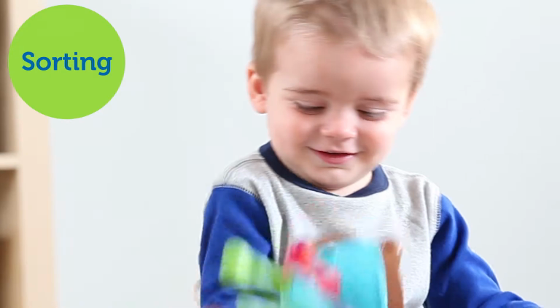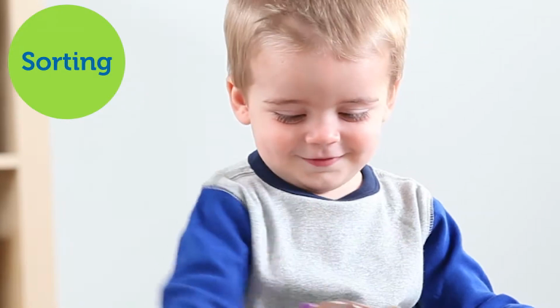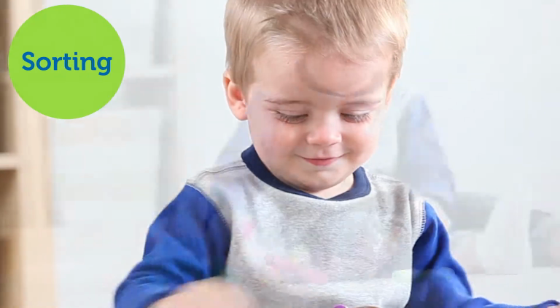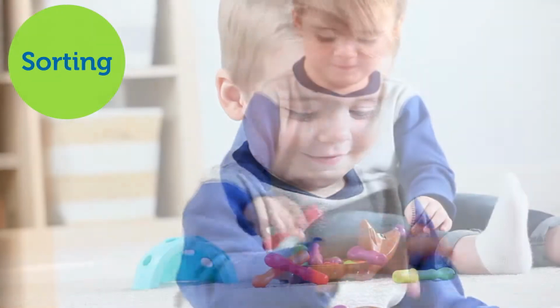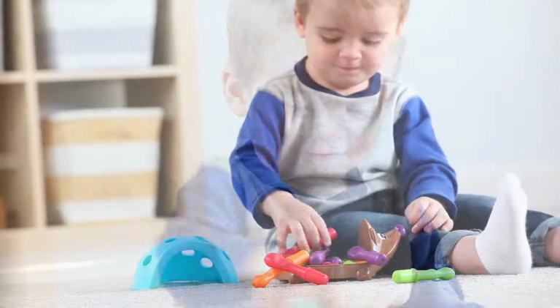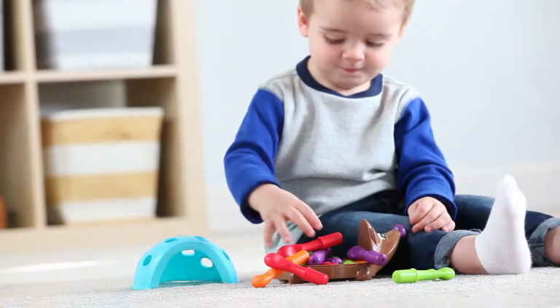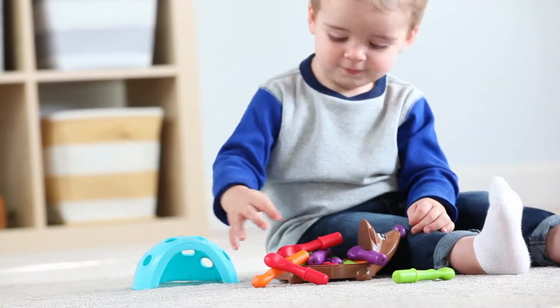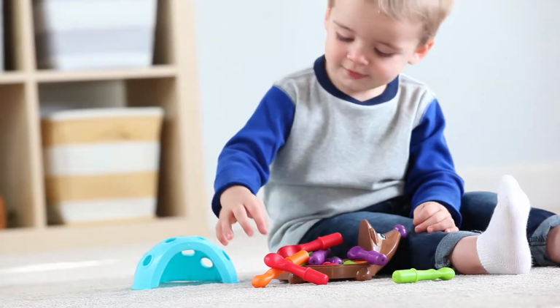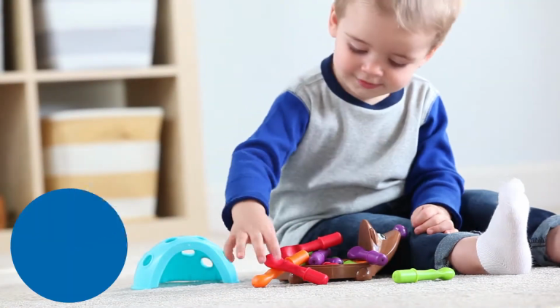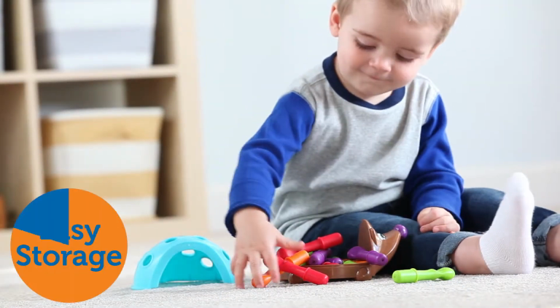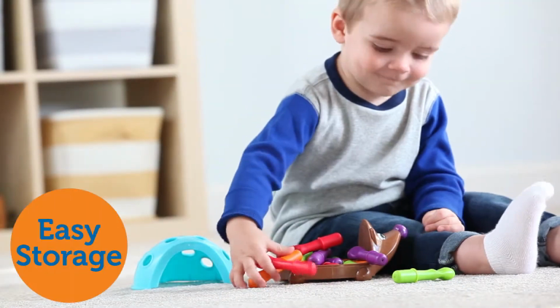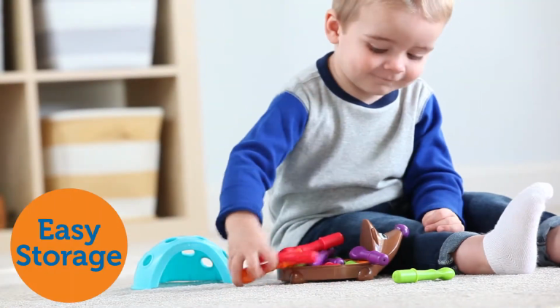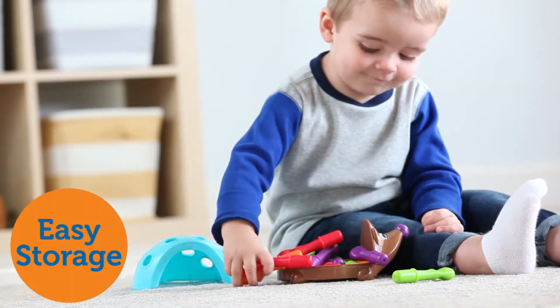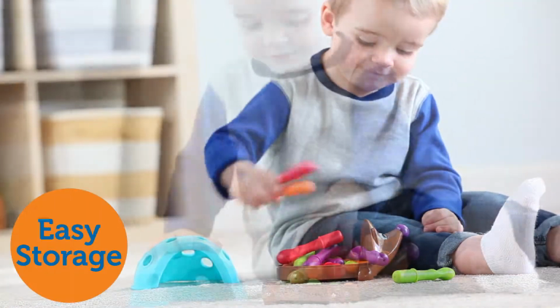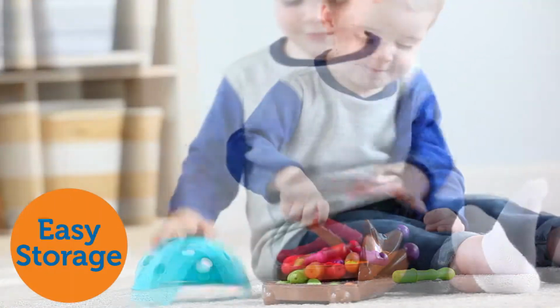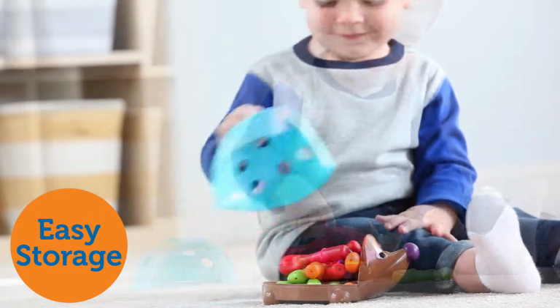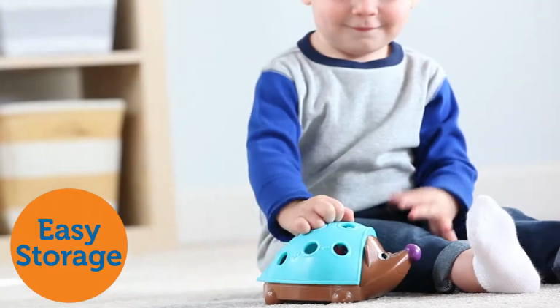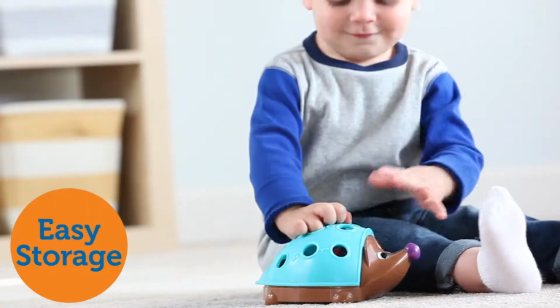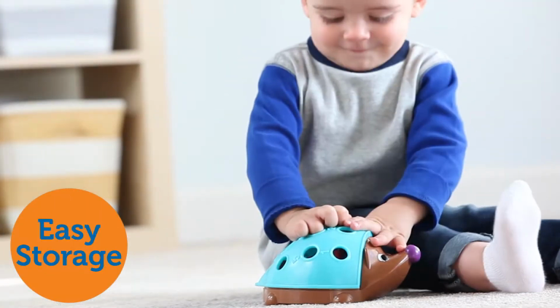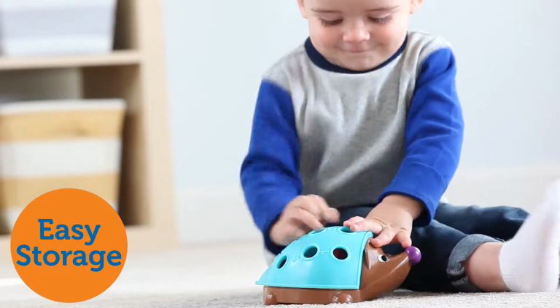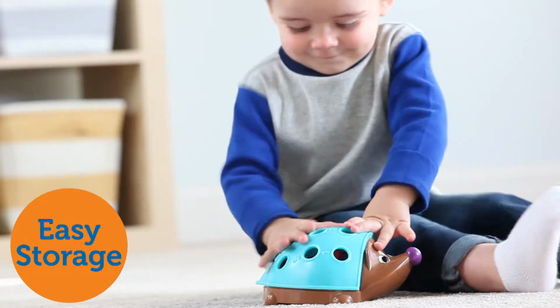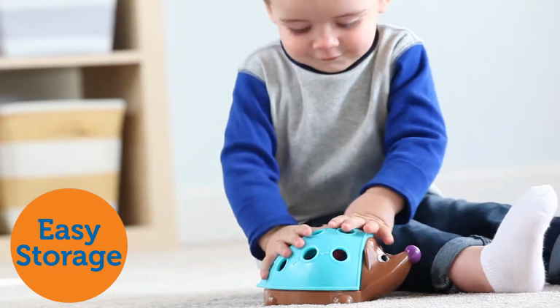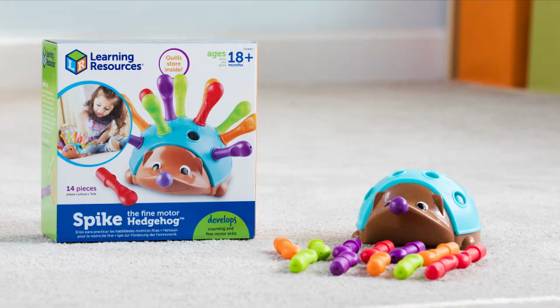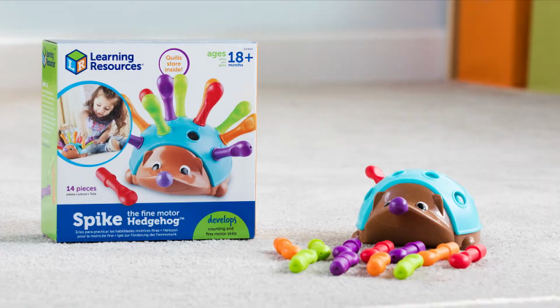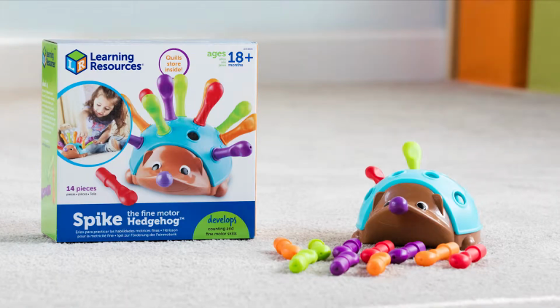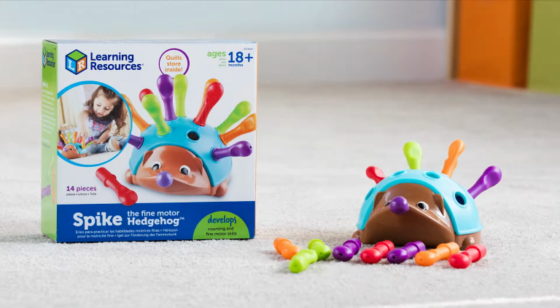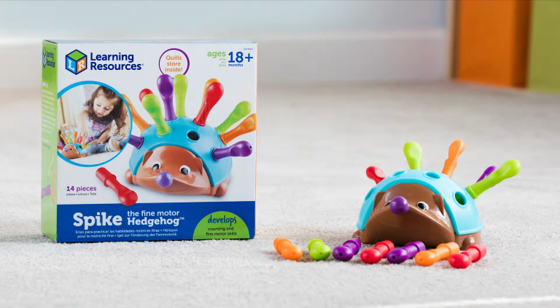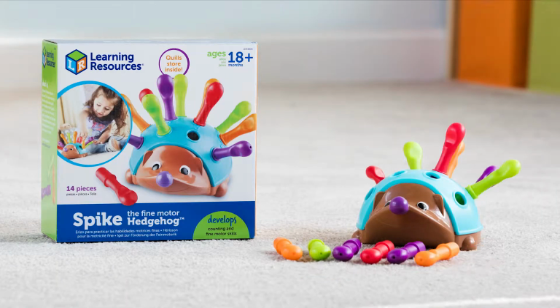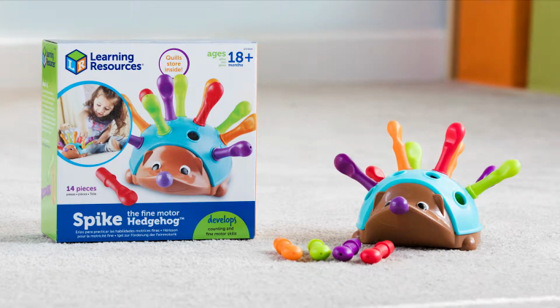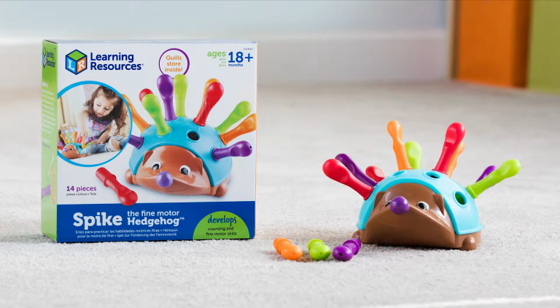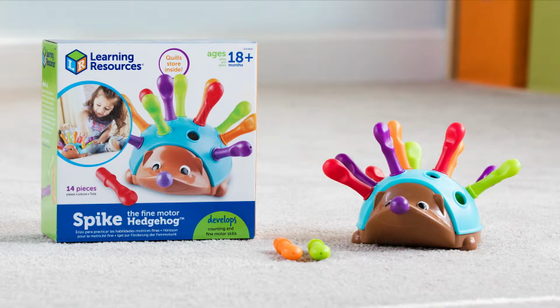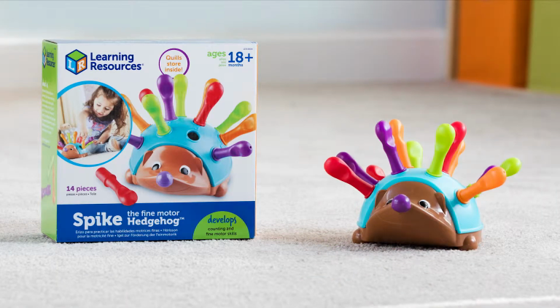Spike loves to travel, and his quills store easily inside his shell so he can join the fun wherever you go. This is Spike the Fine Motor Hedgehog from Learning Resources.